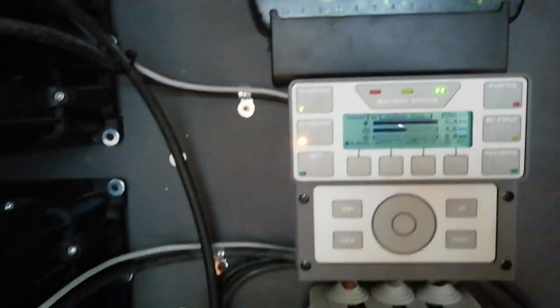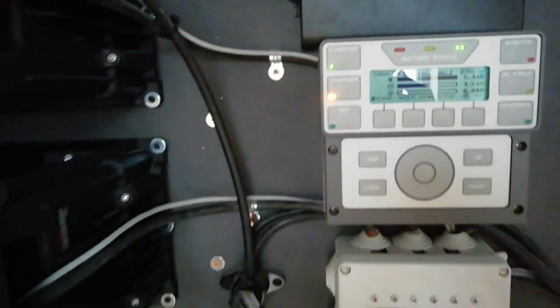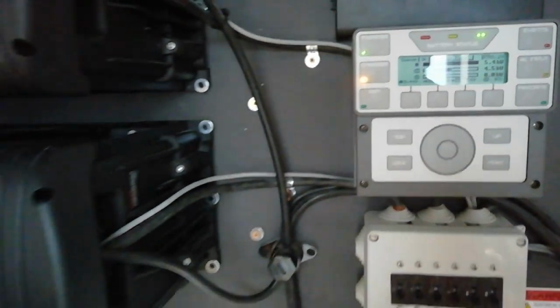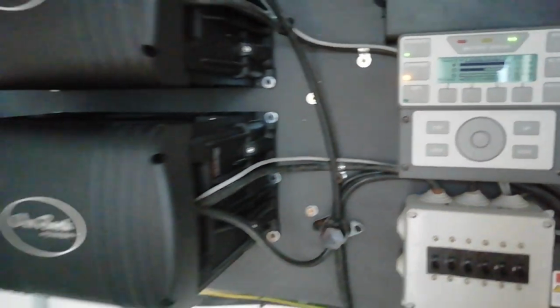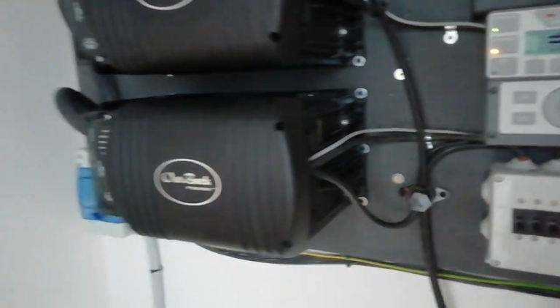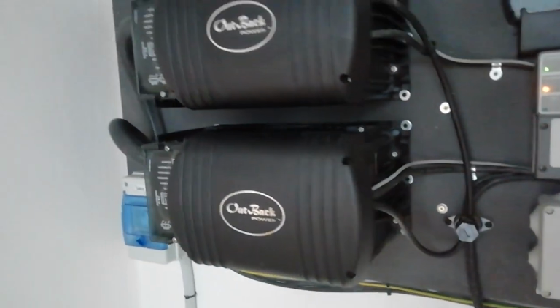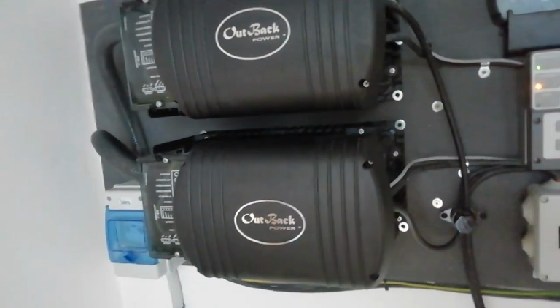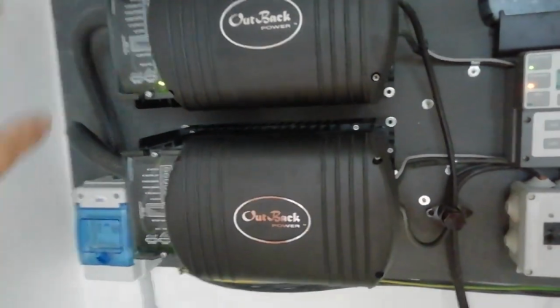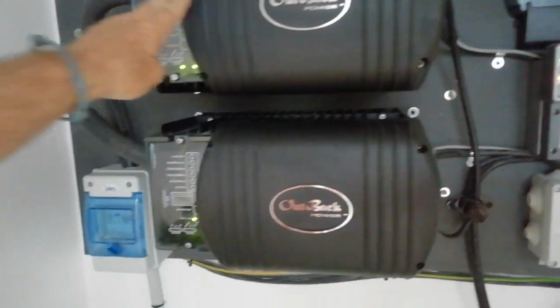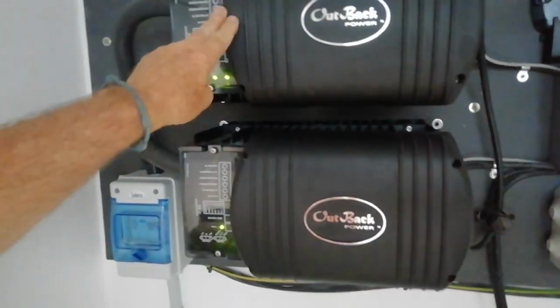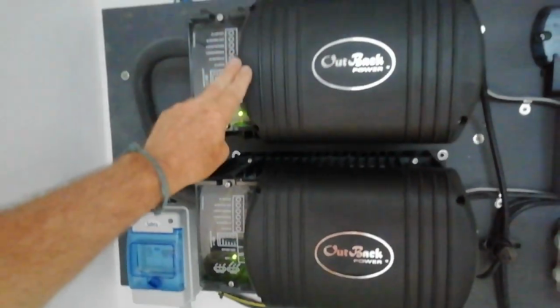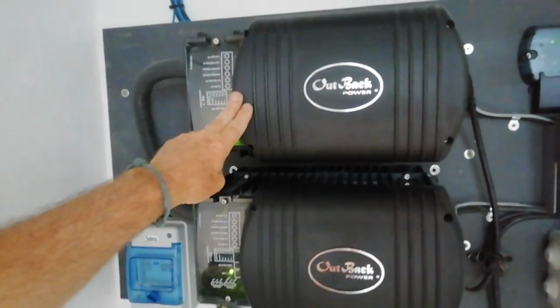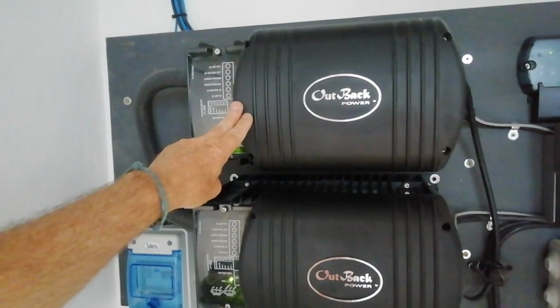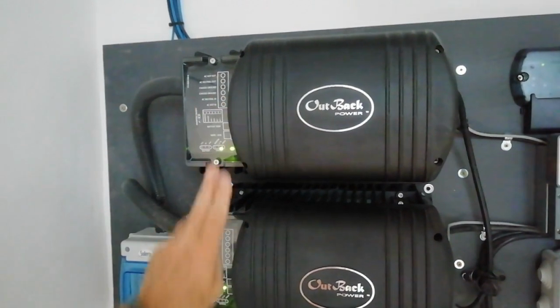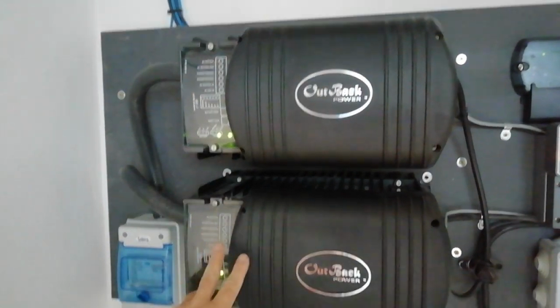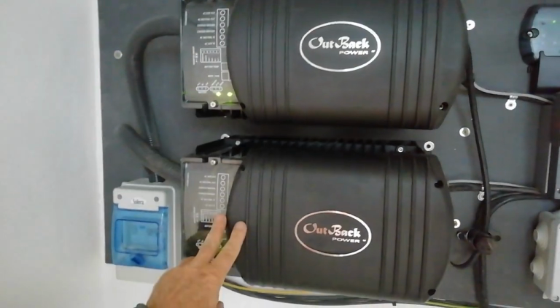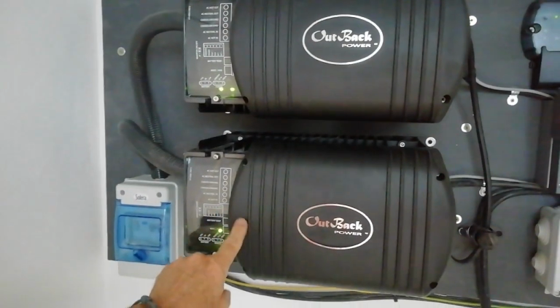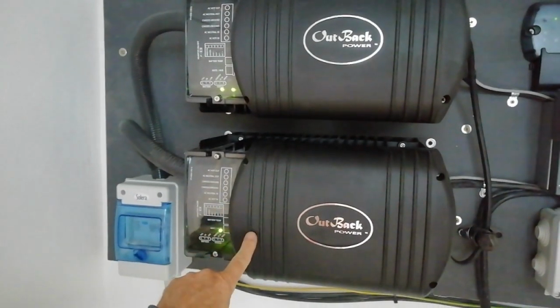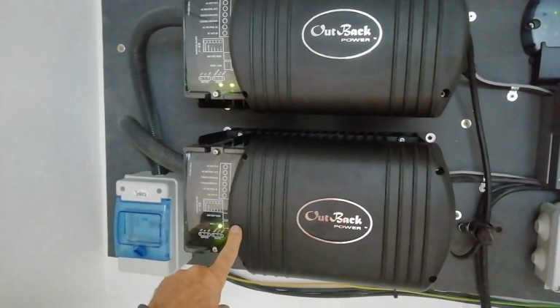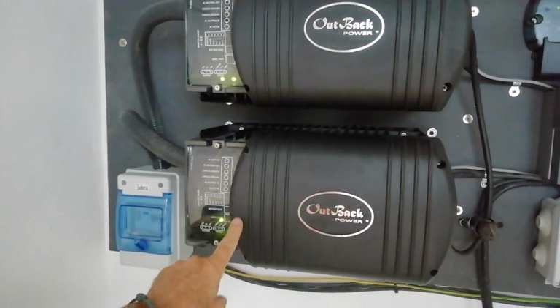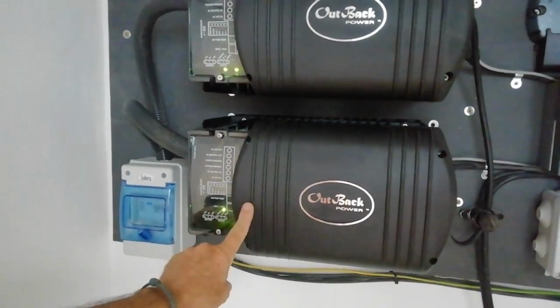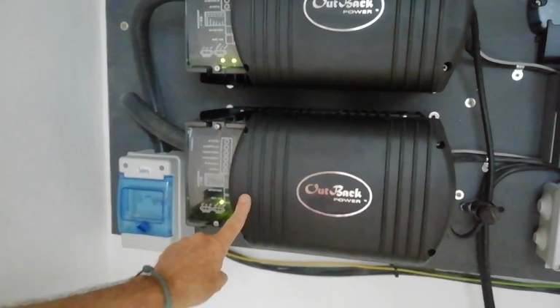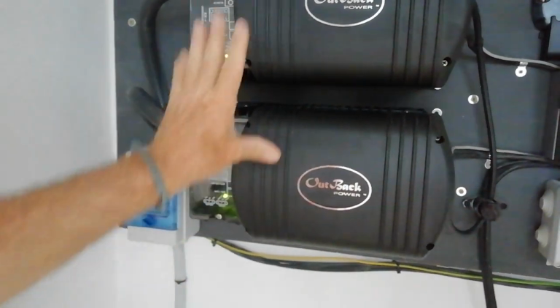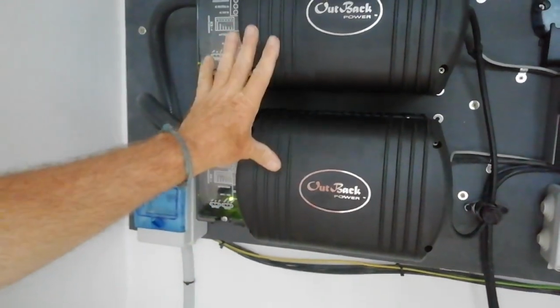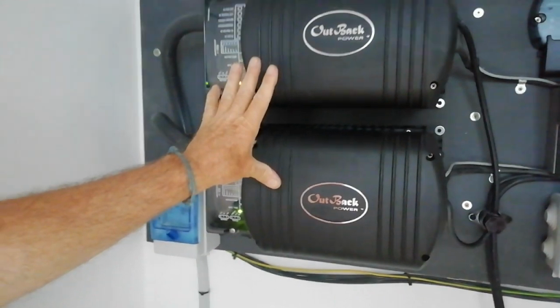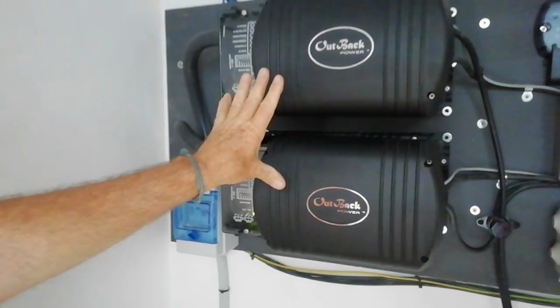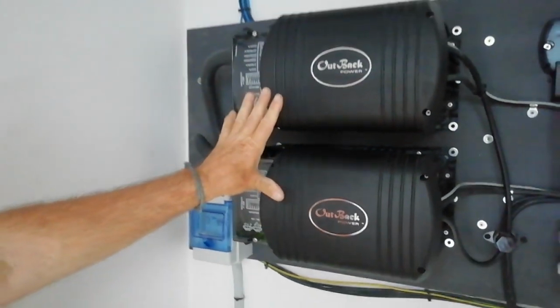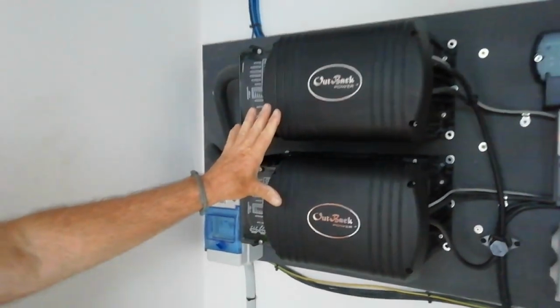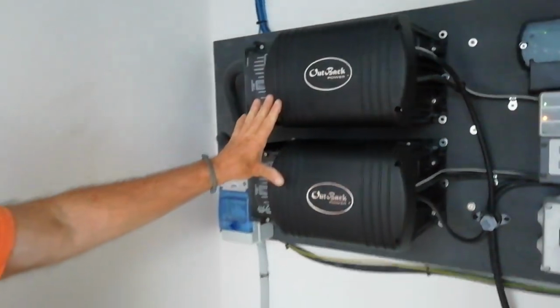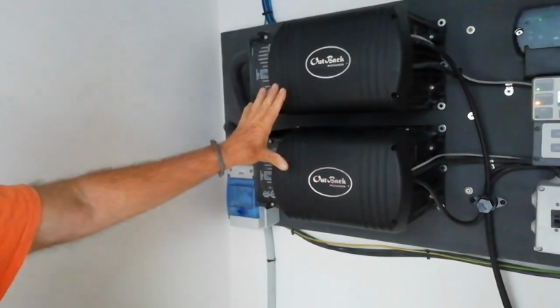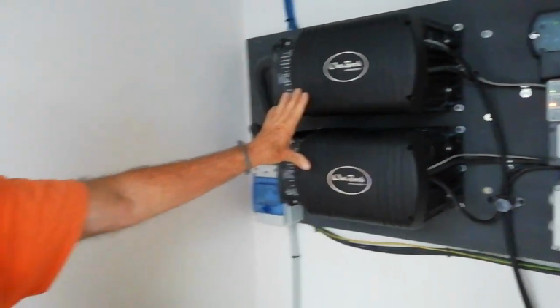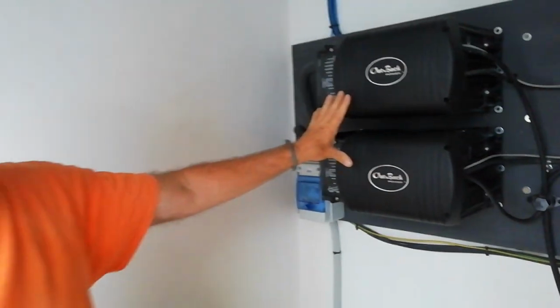Now the way this works — this is all Outback gear — is that this is the master and it will run the first 3kW, and if need be it will call up the slave, which is another 3kW. So total 6kW with up to about 7.5kW peak.